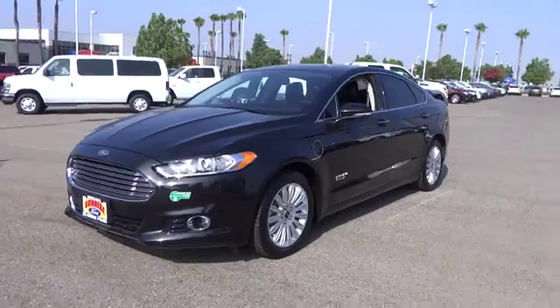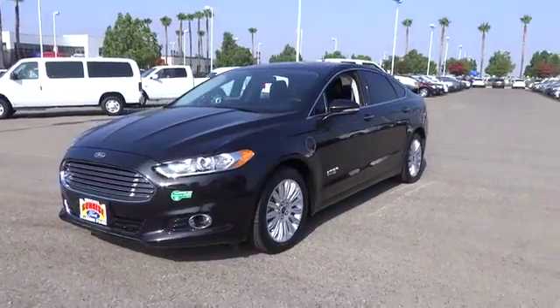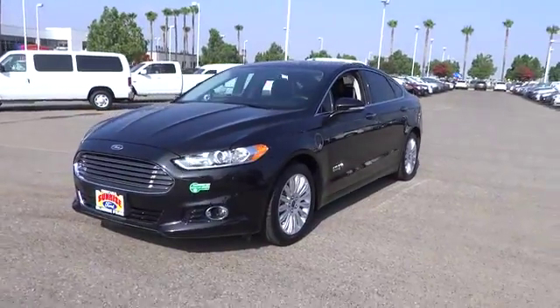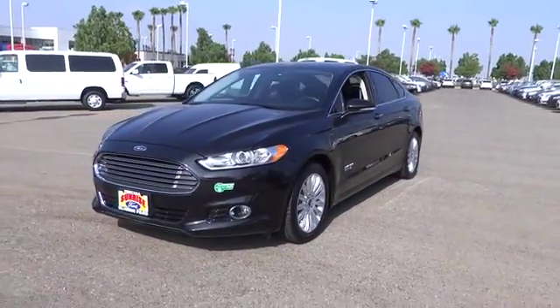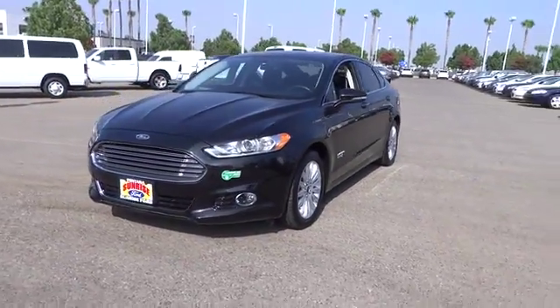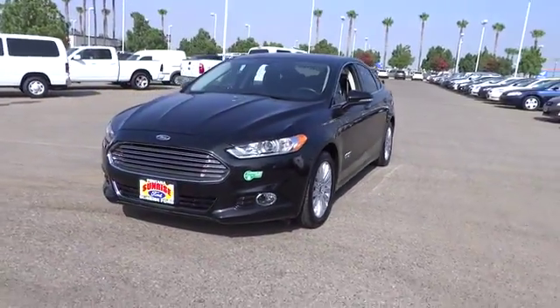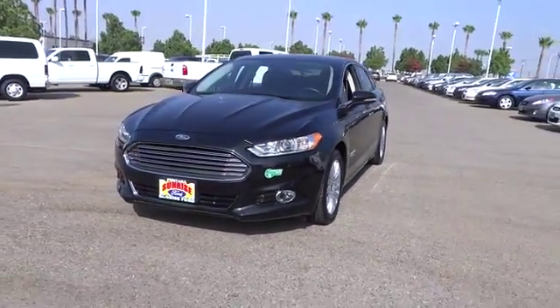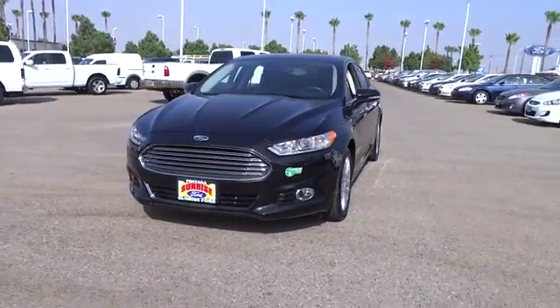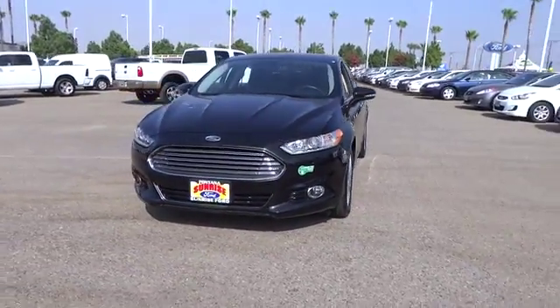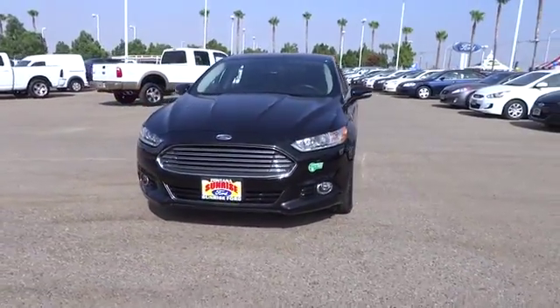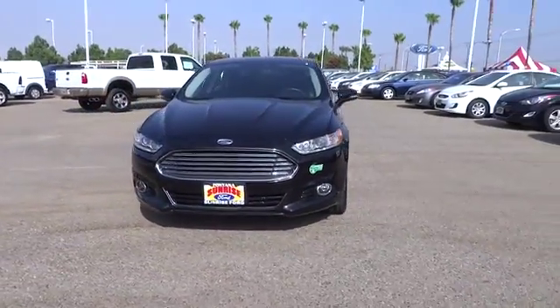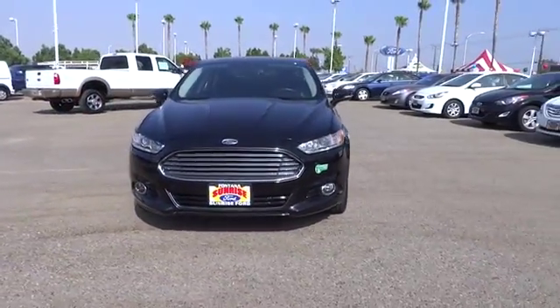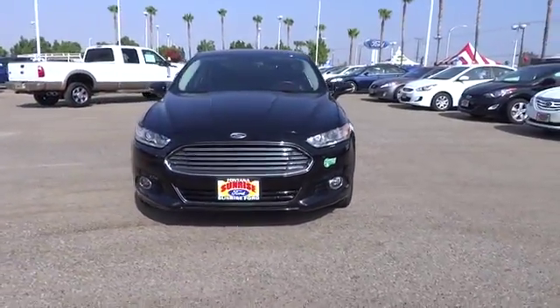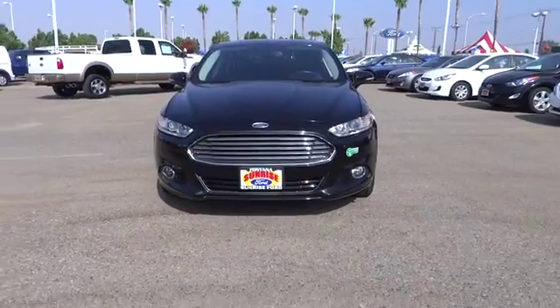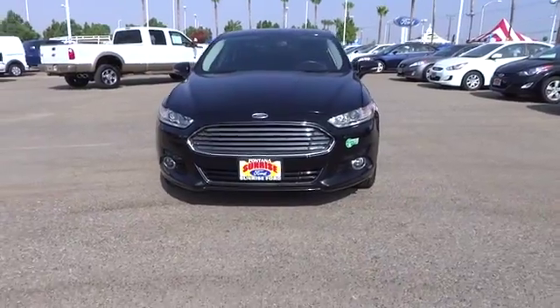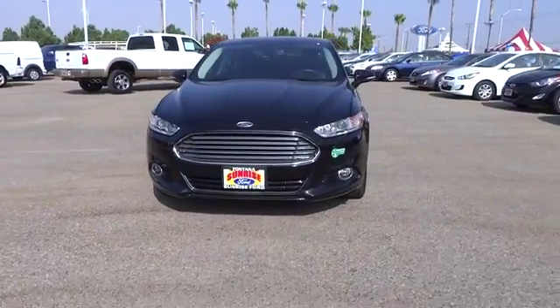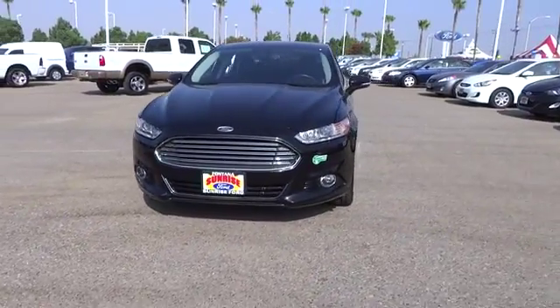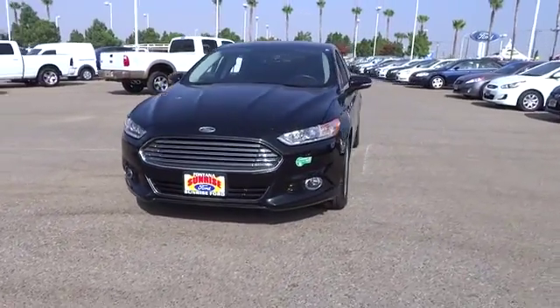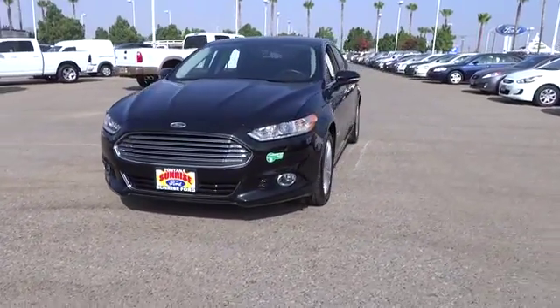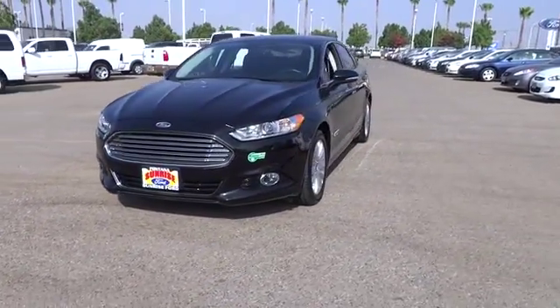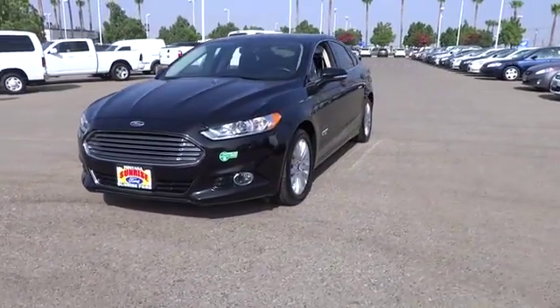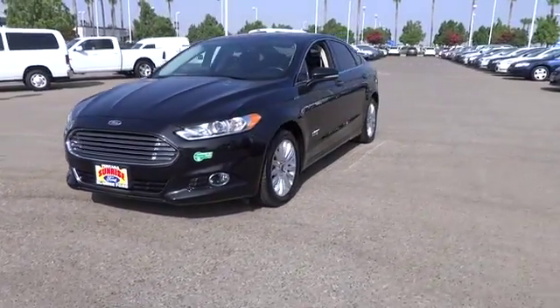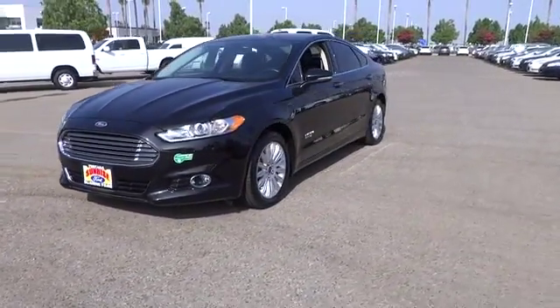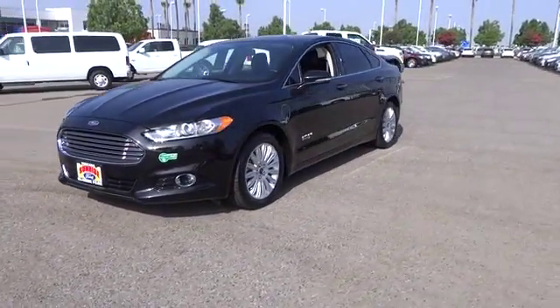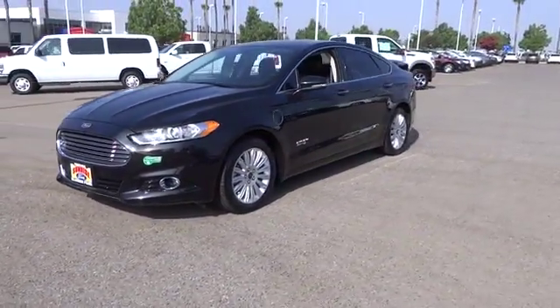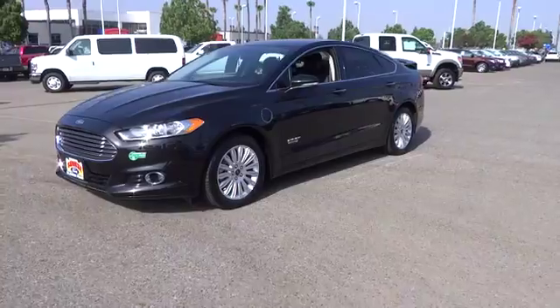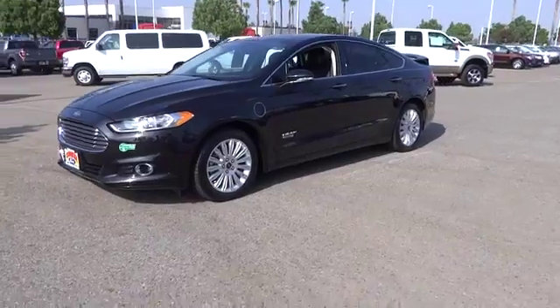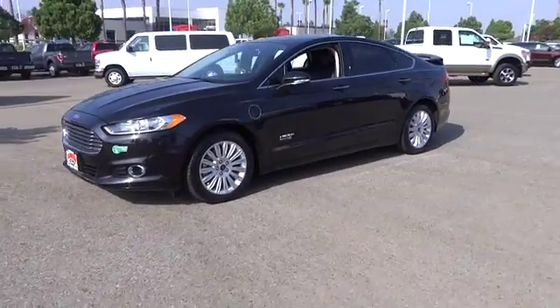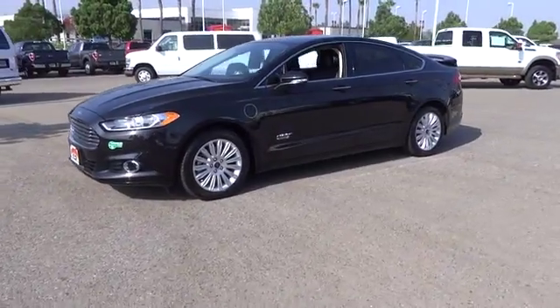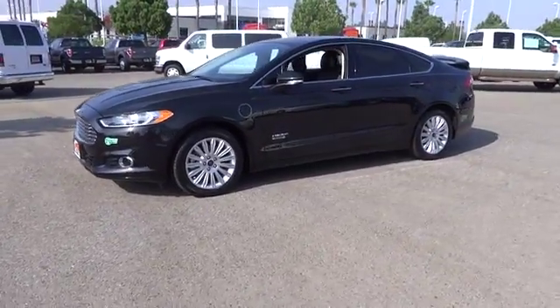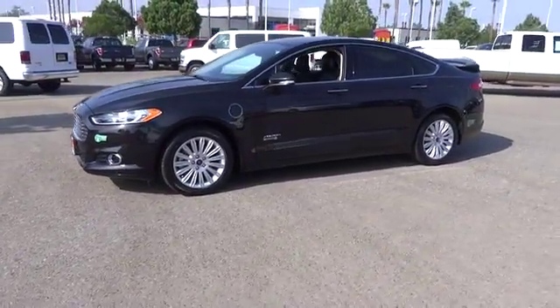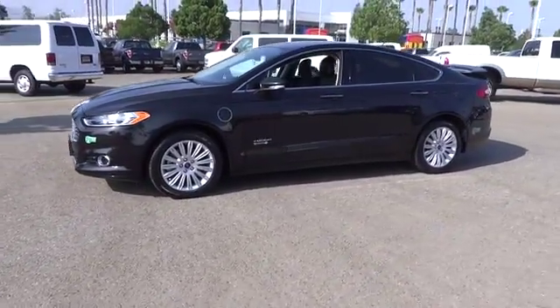The 2013 Fusion. You can have both impressive power and great economy in a Fusion, and it is priced below $35,000. This vehicle has less than 15,000 miles.